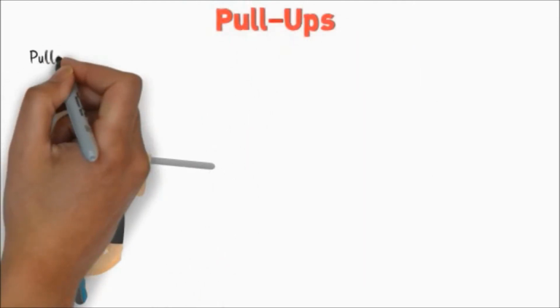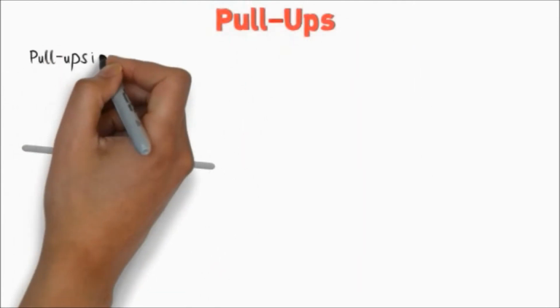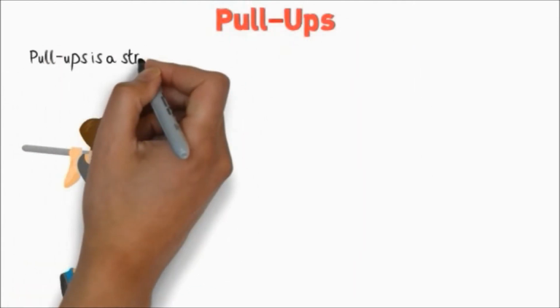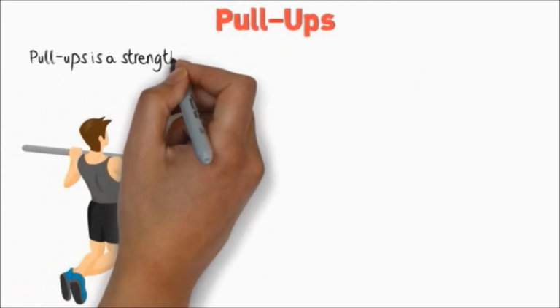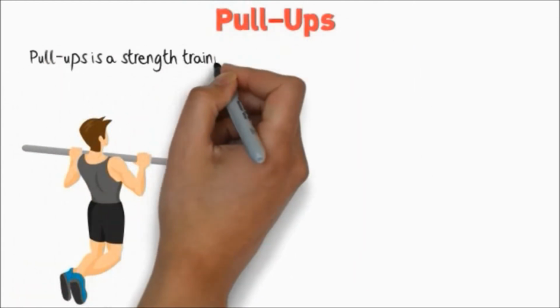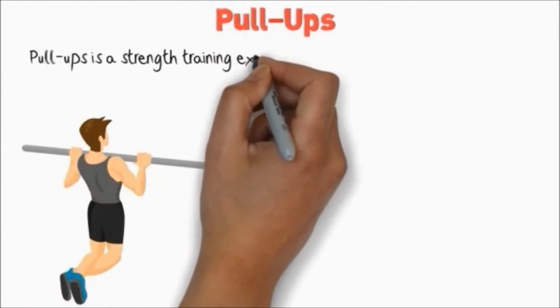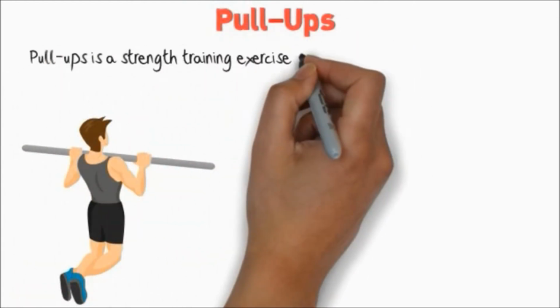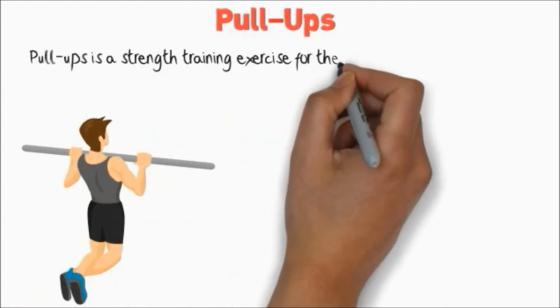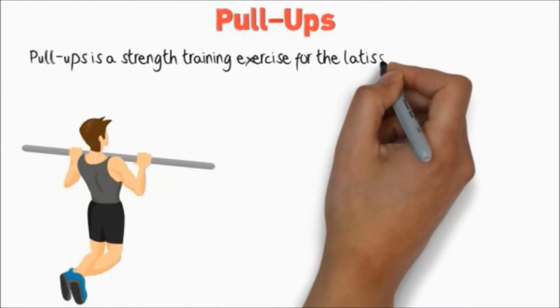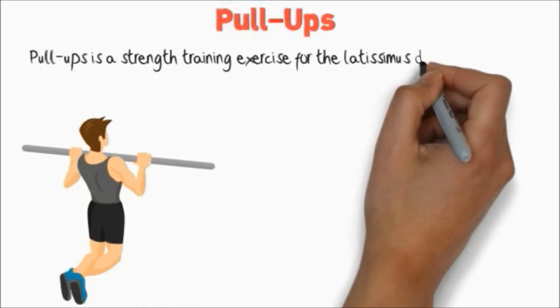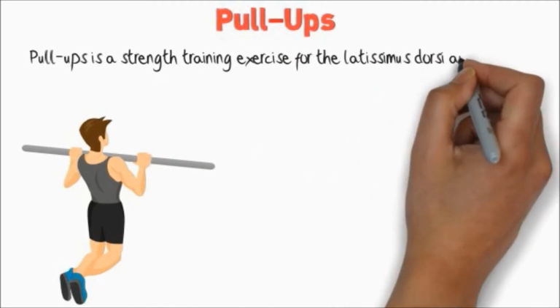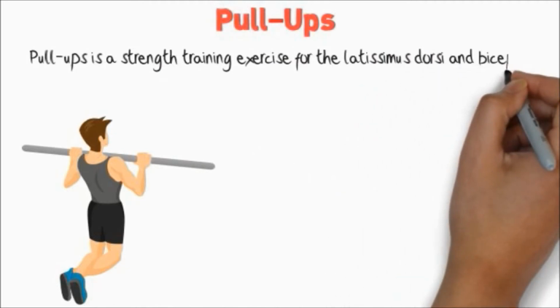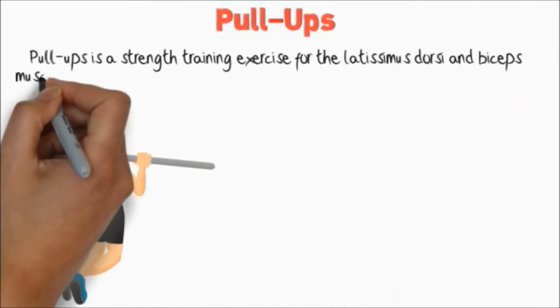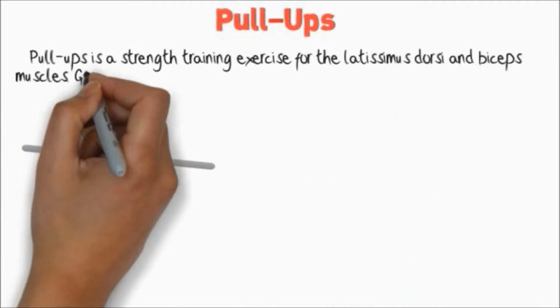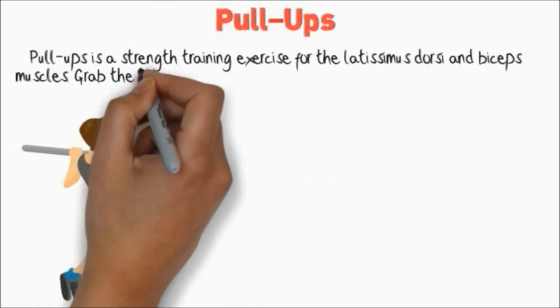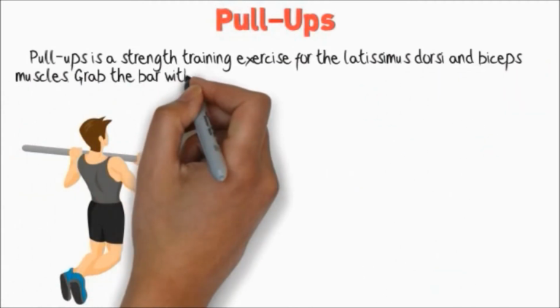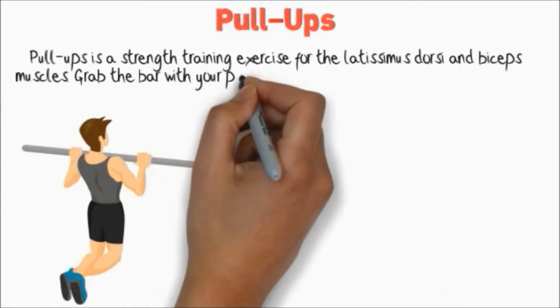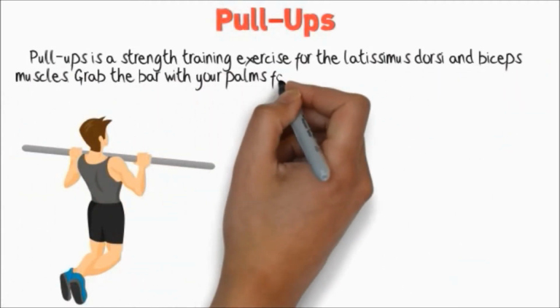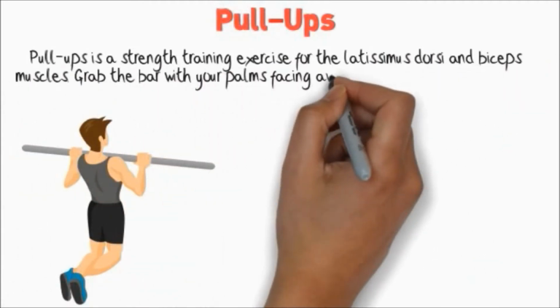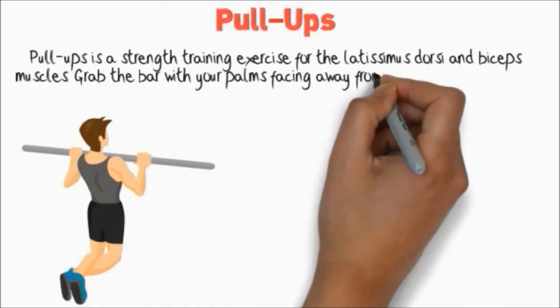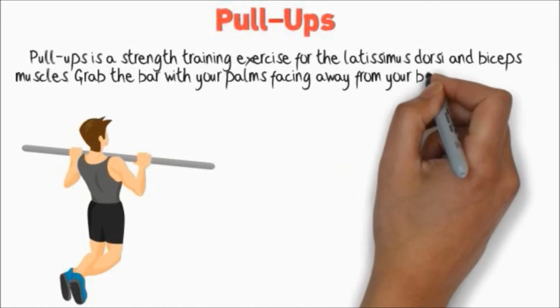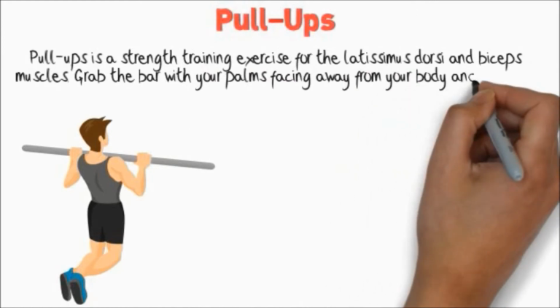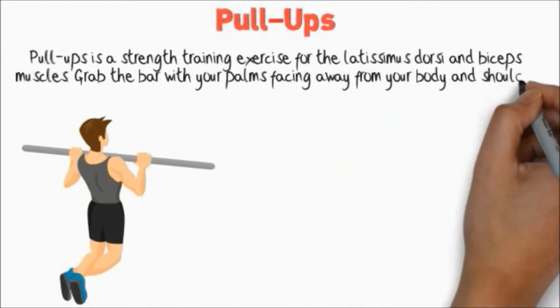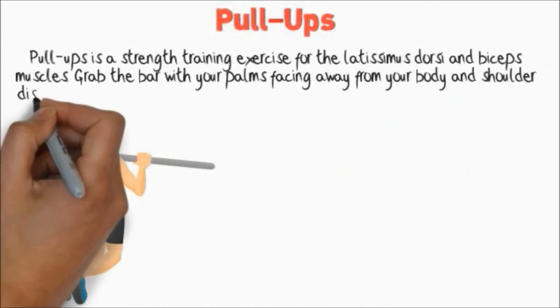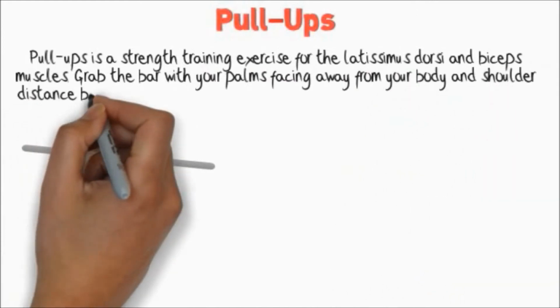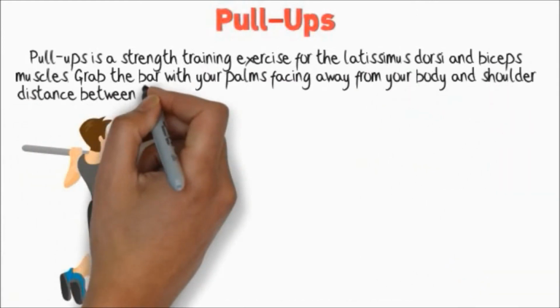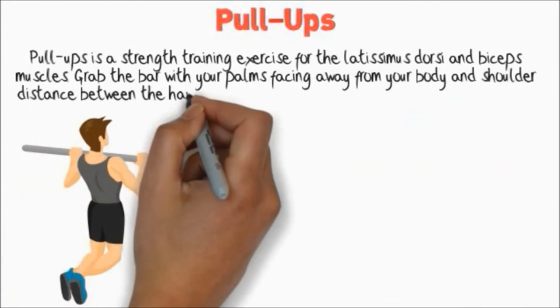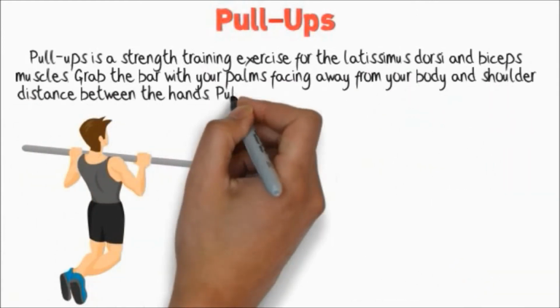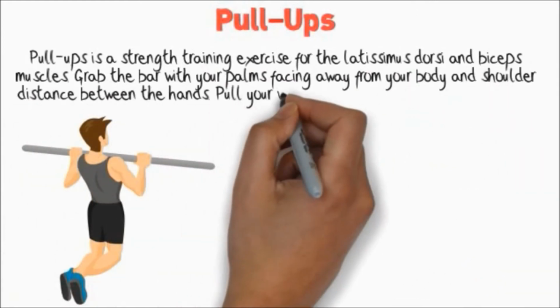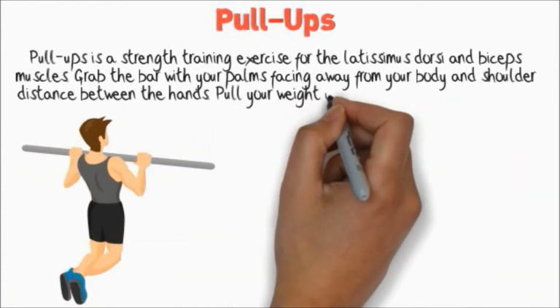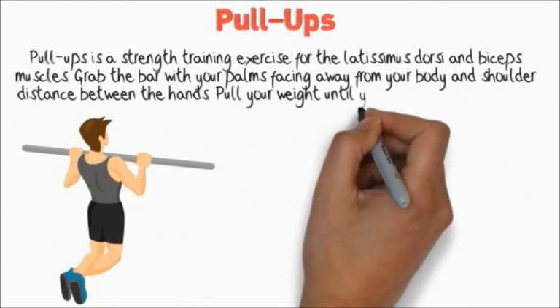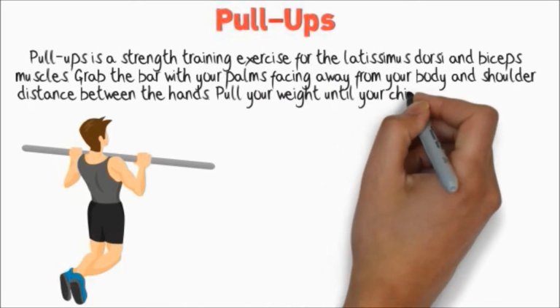Pull Ups. Pull Ups is a strength training exercise for the latissimus dorsi and biceps muscles. Grab the bar with your palms facing away from your body and shoulder distance between the hands, then pull your weight until your chin reaches bar level.